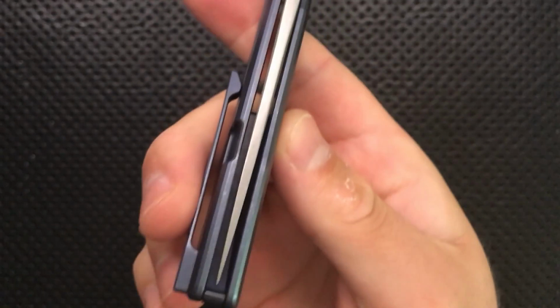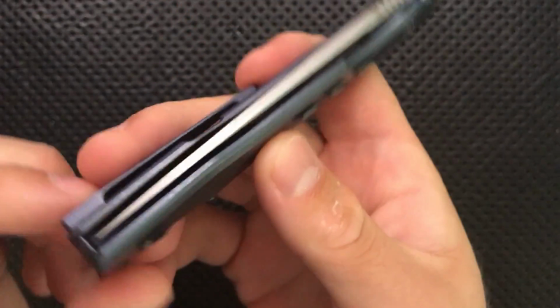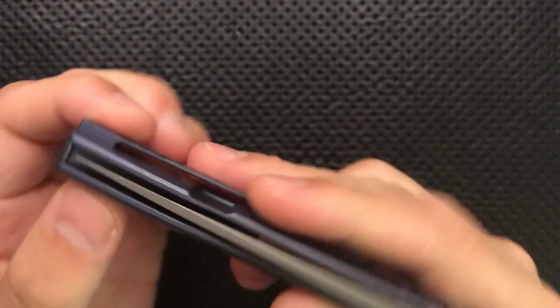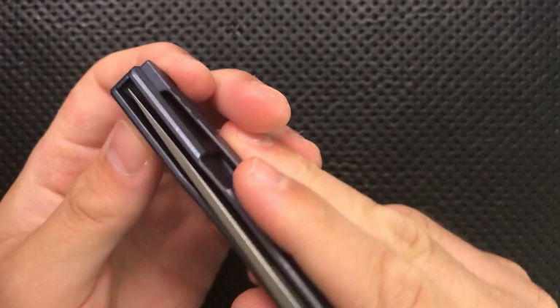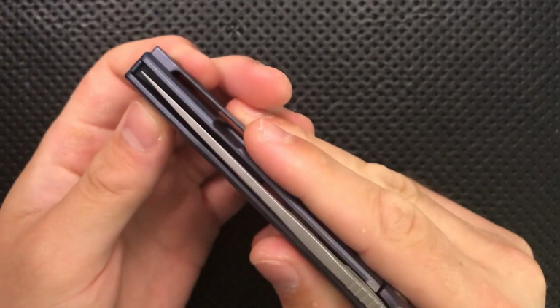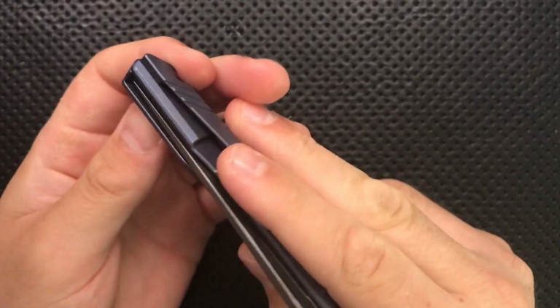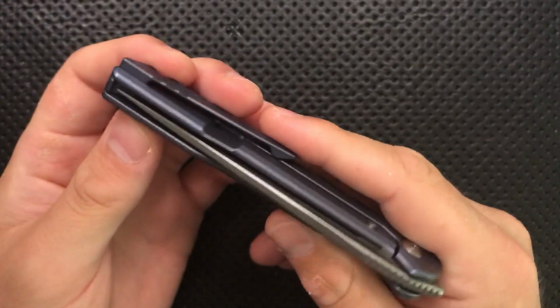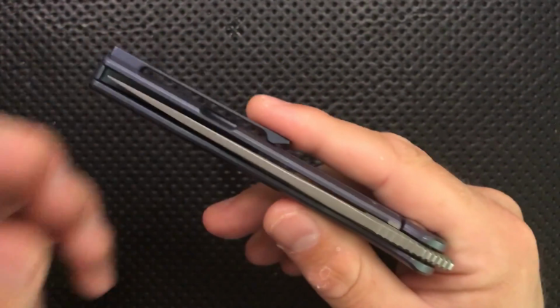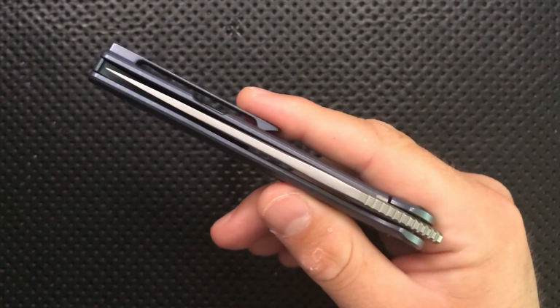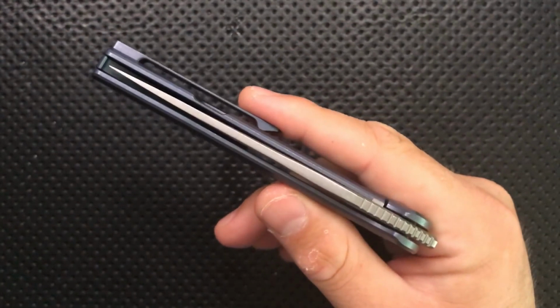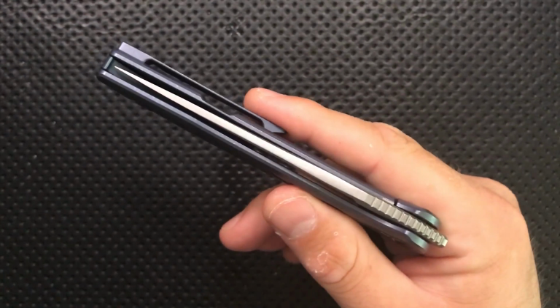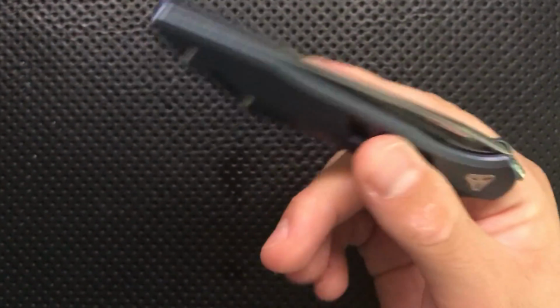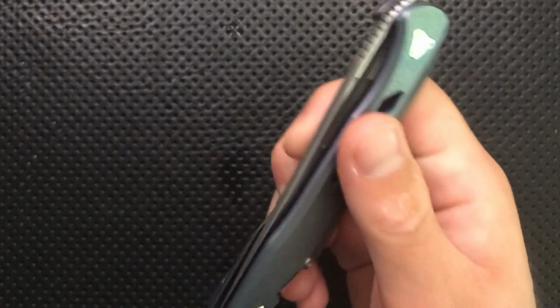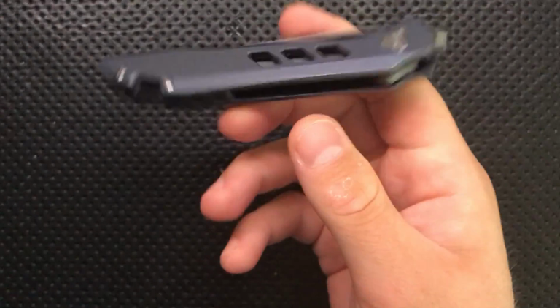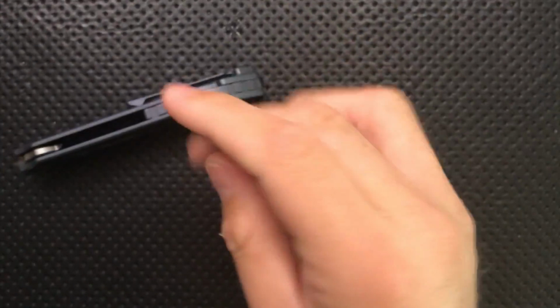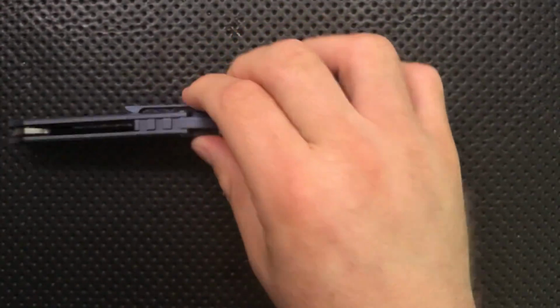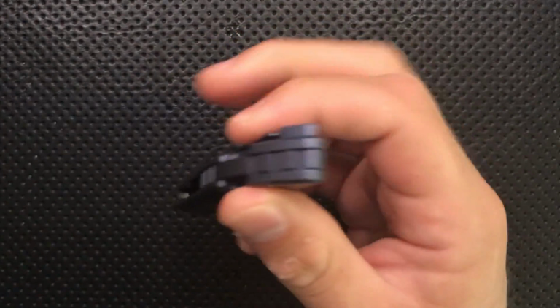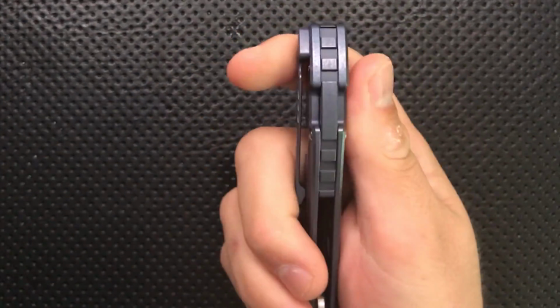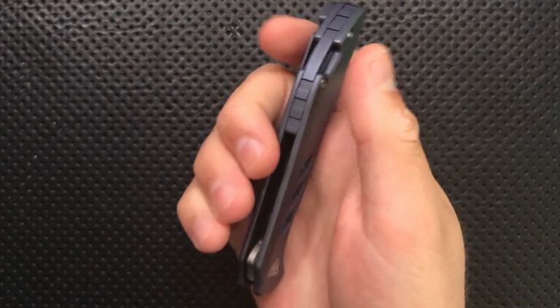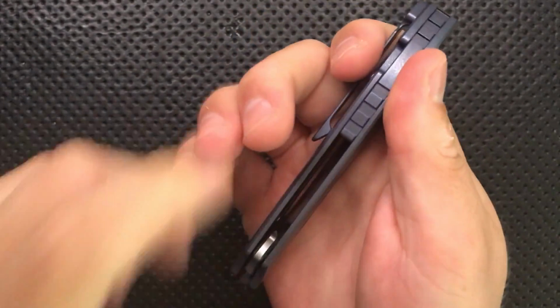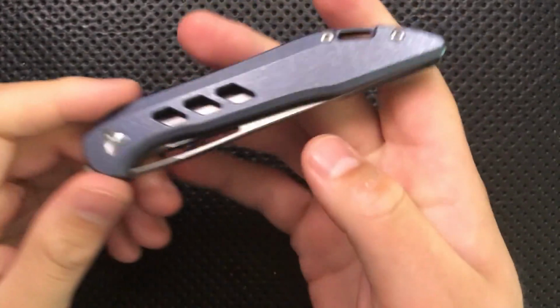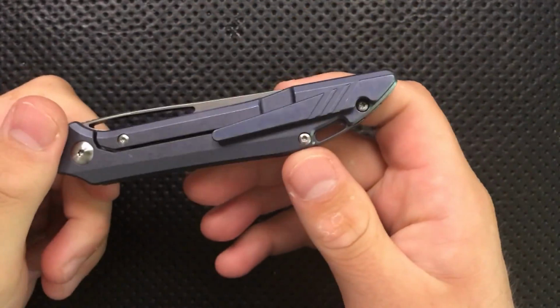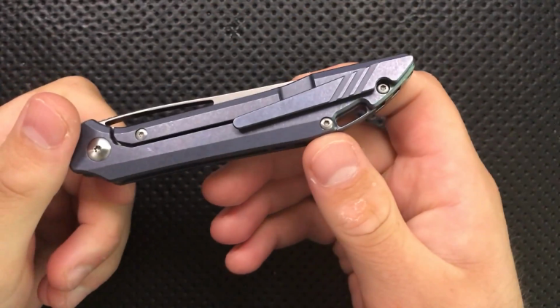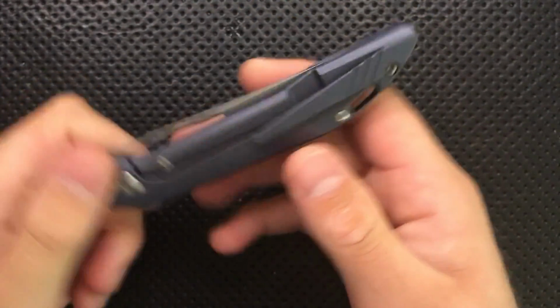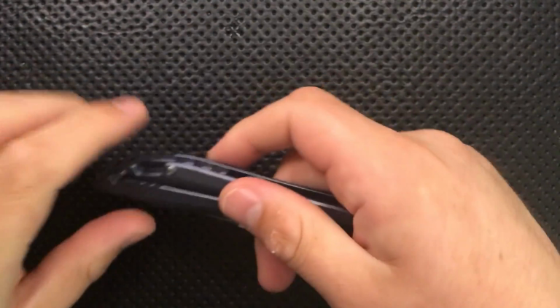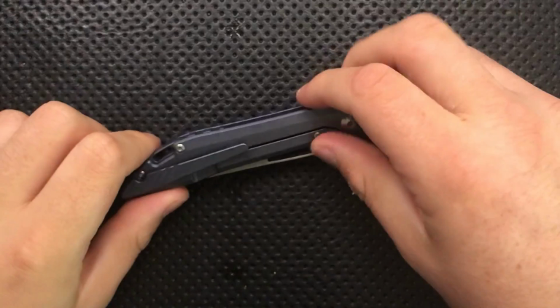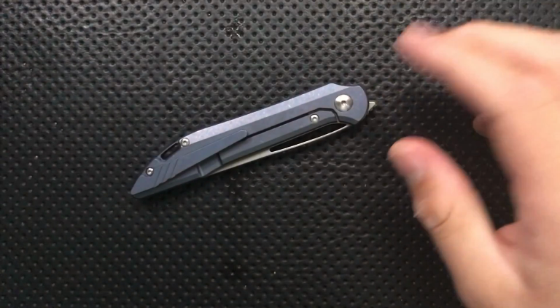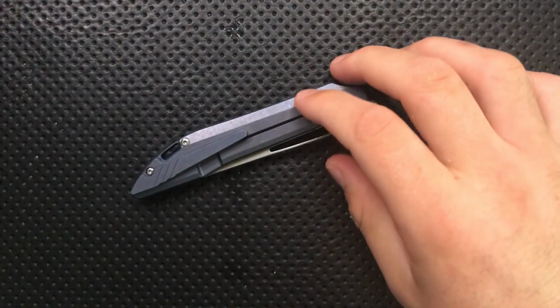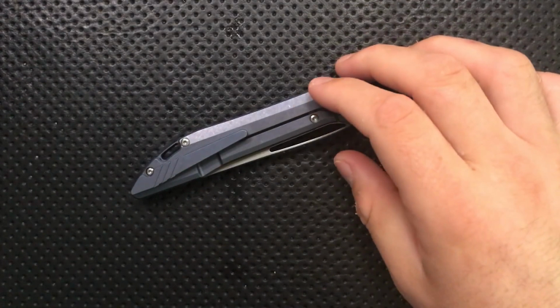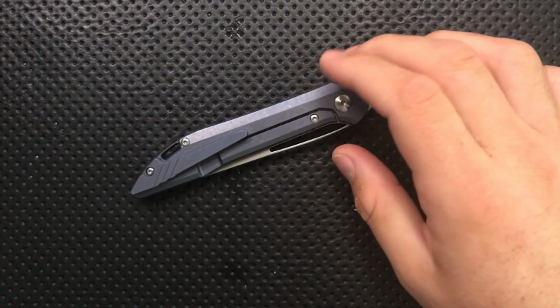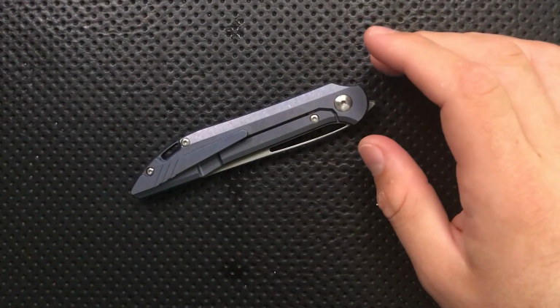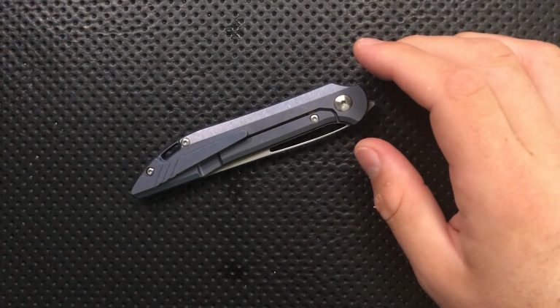First I want to highlight it right now. This knife is in very good condition — nice action, good centering, no real problems with it. So let's just make sure we return it back to the state it came in.